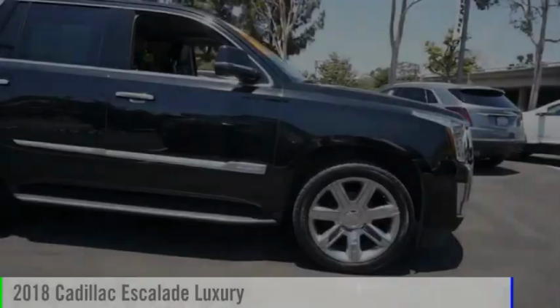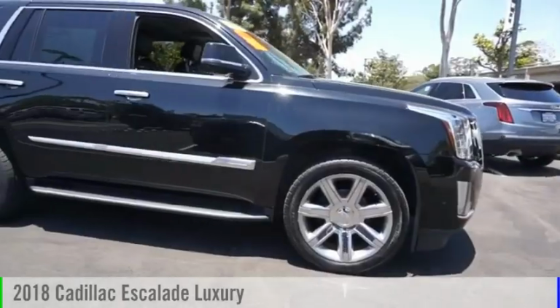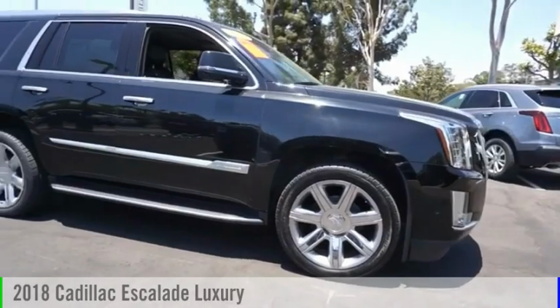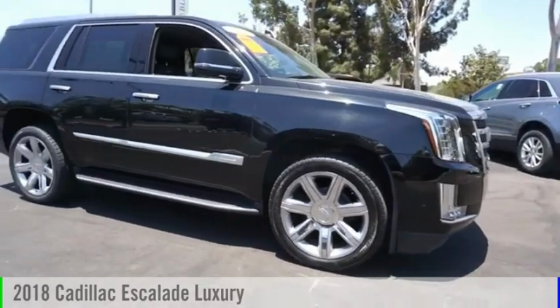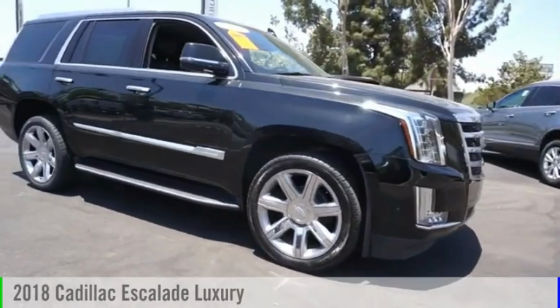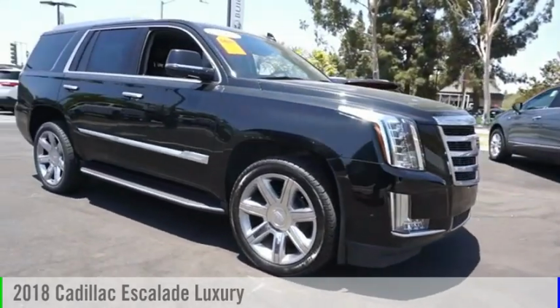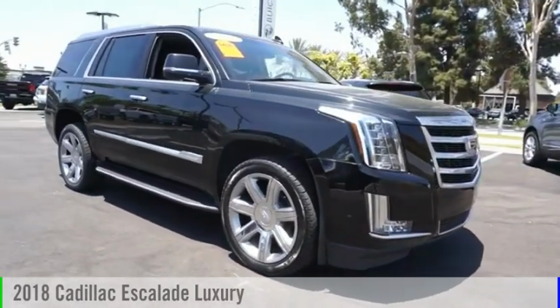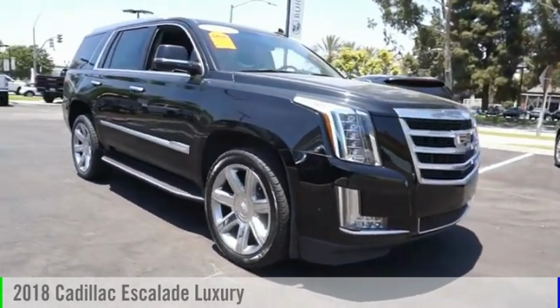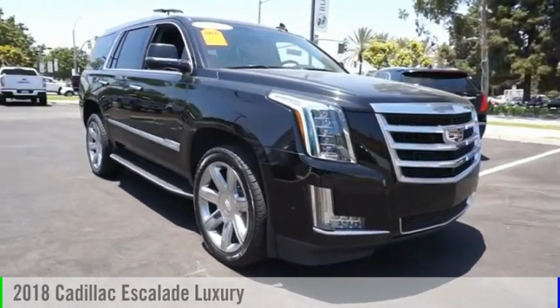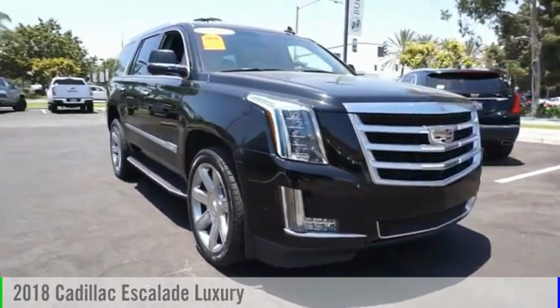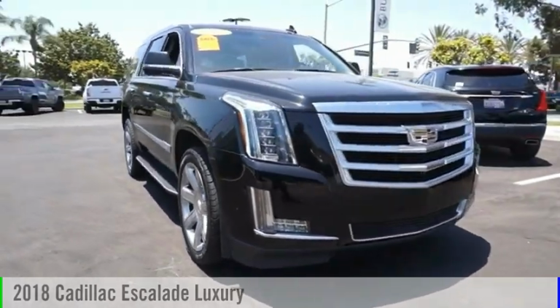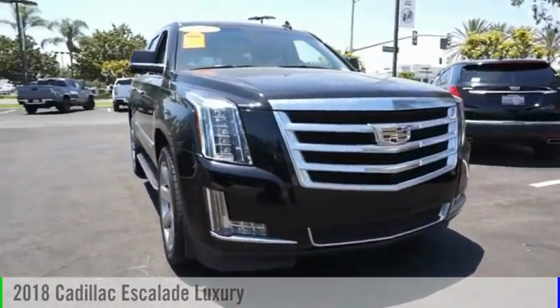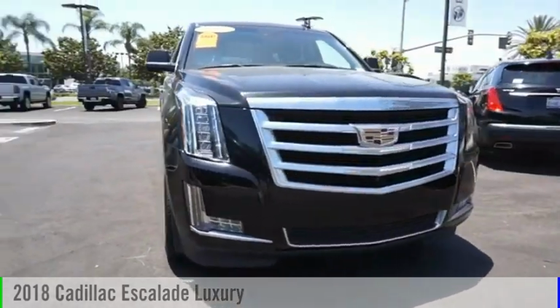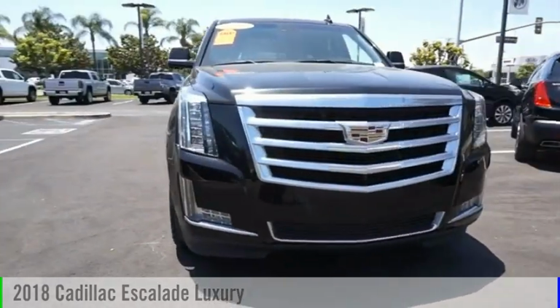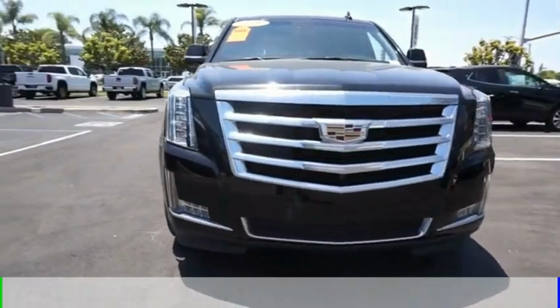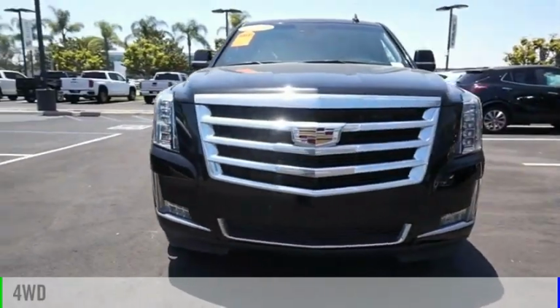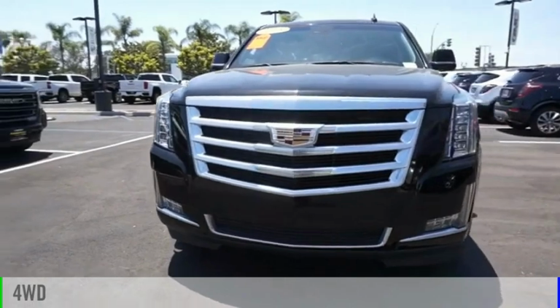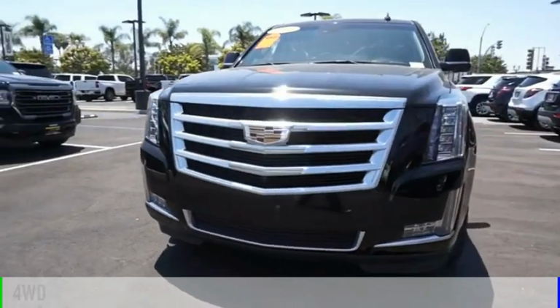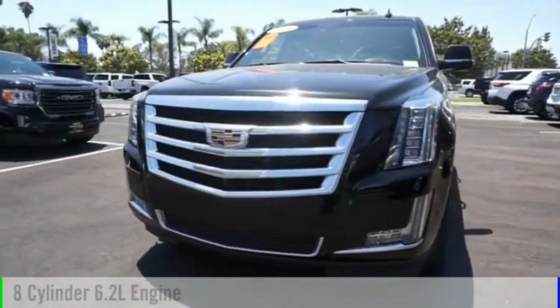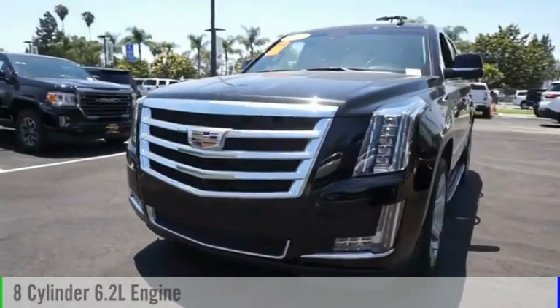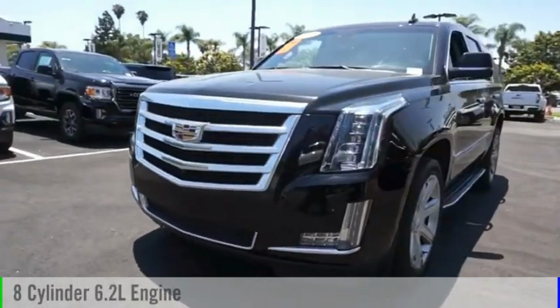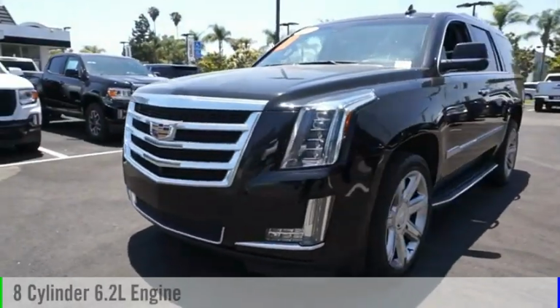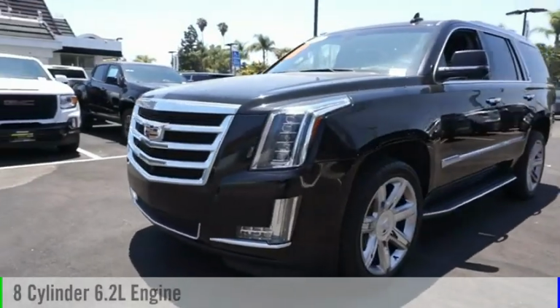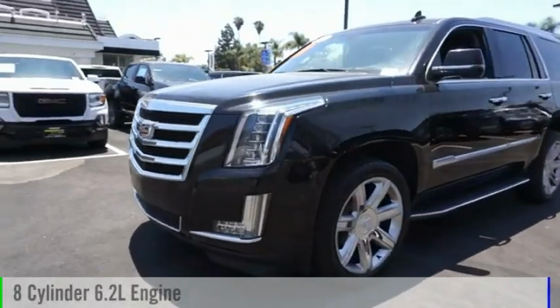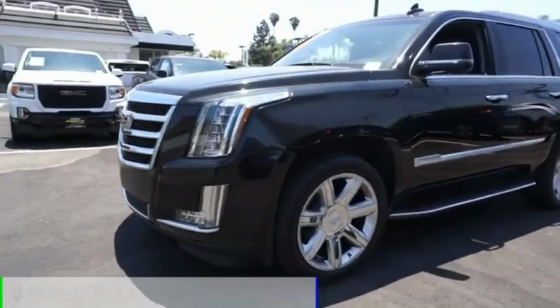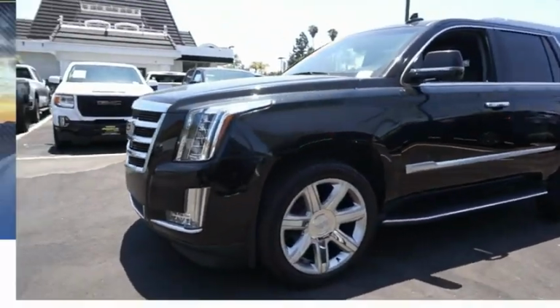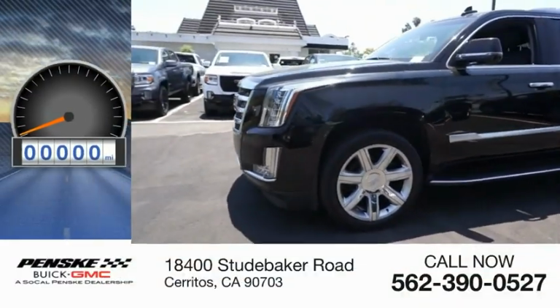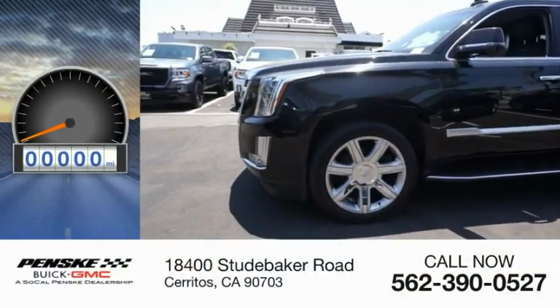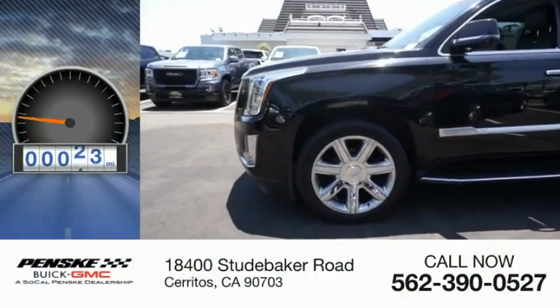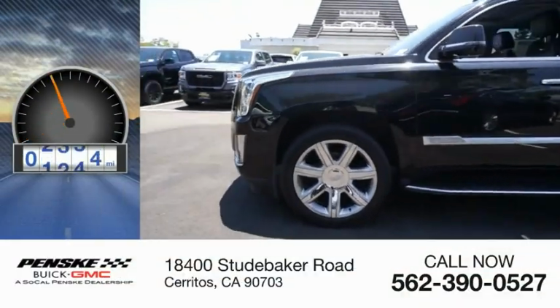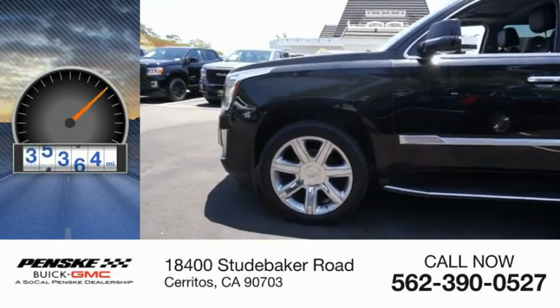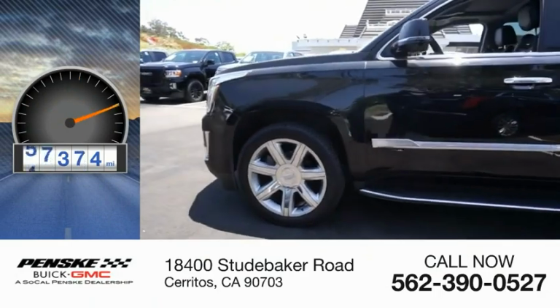Take a ride in the 2018 Escalade. This vehicle is powered by a four-wheel drive, eight-cylinder, 6.2-liter engine. This vehicle has less than 60,000 miles.